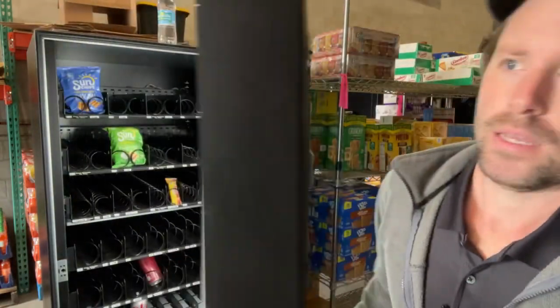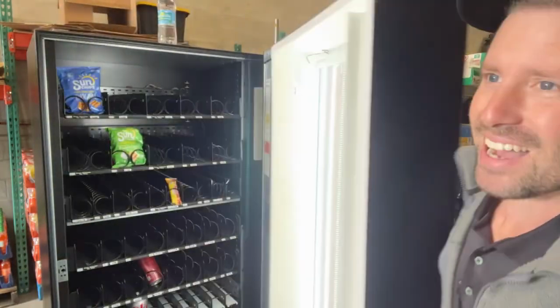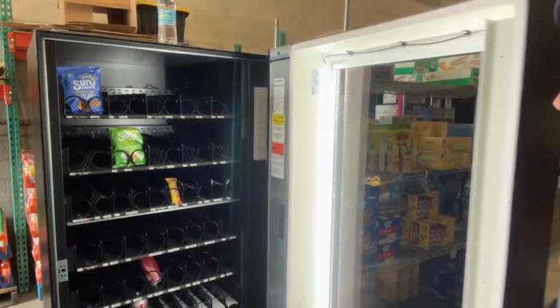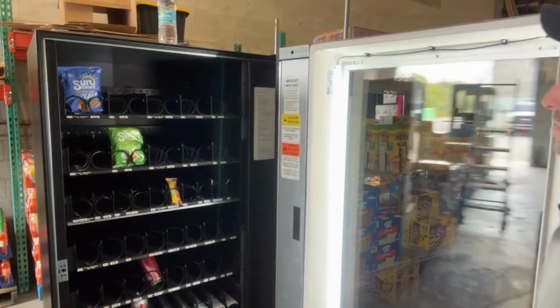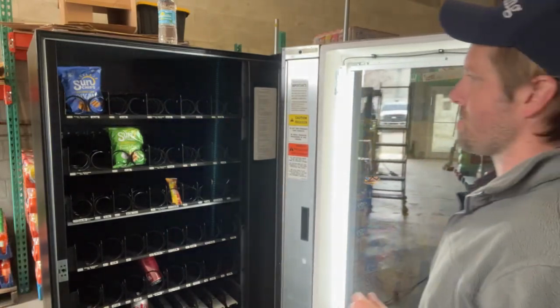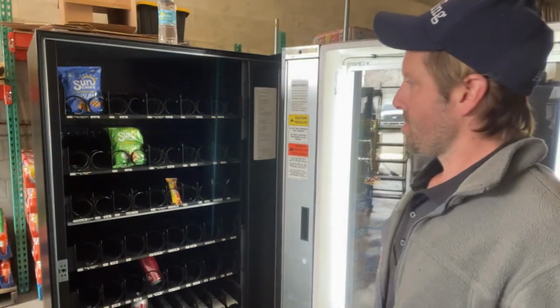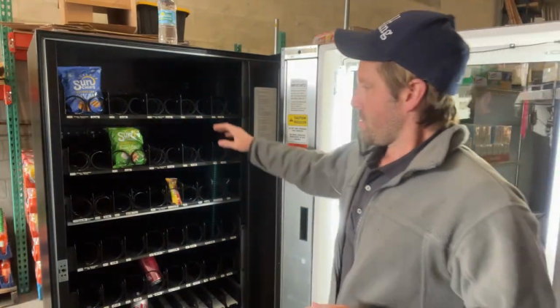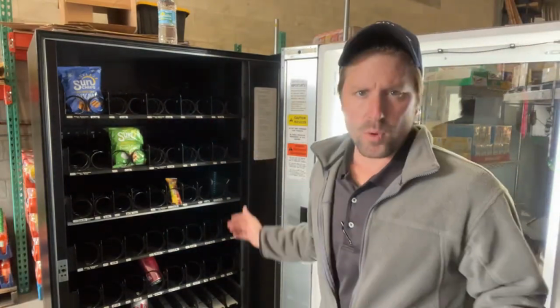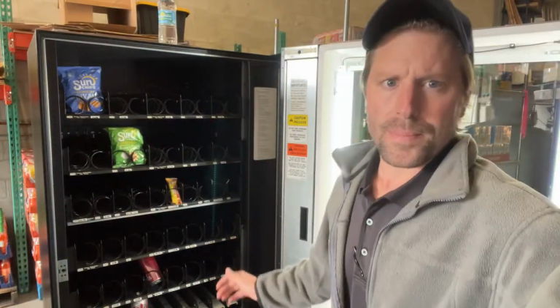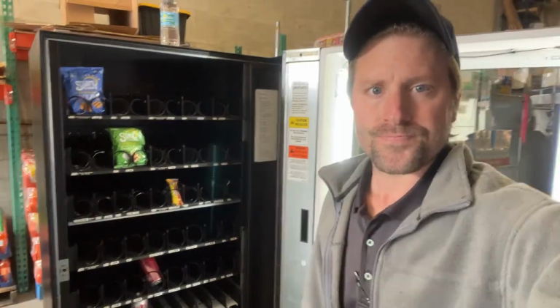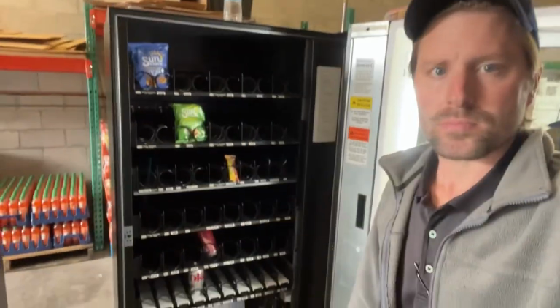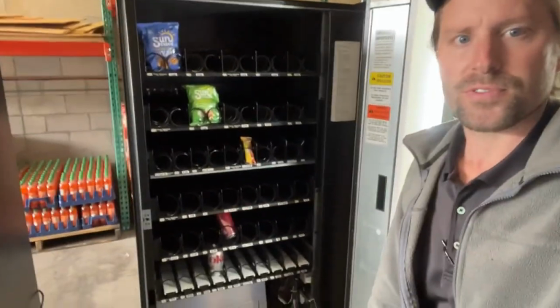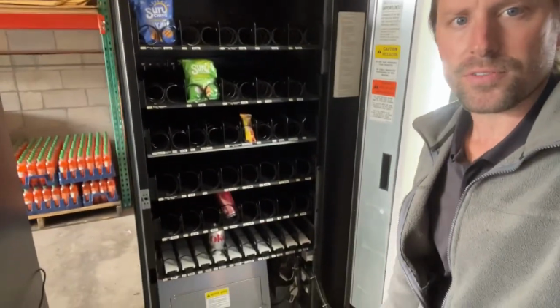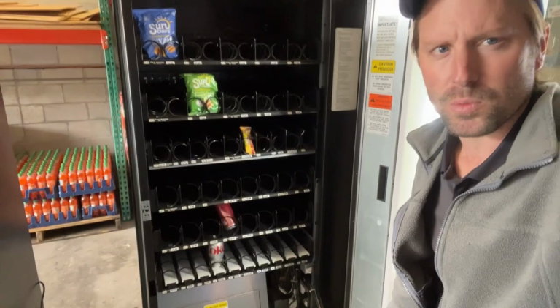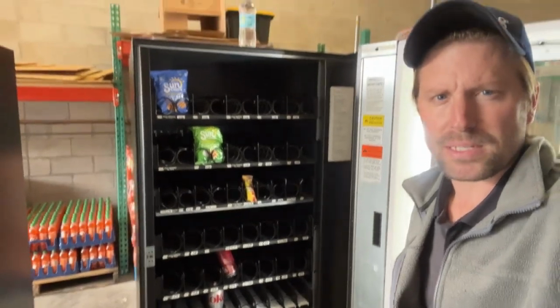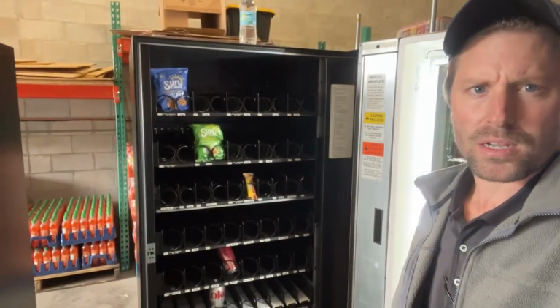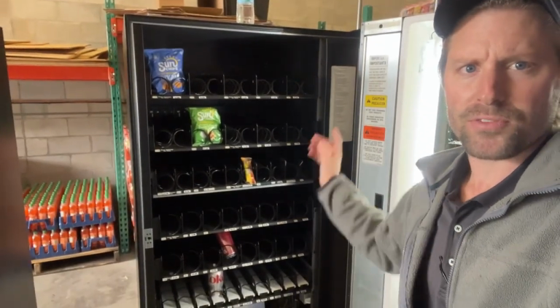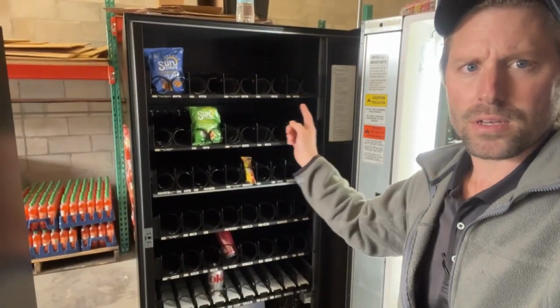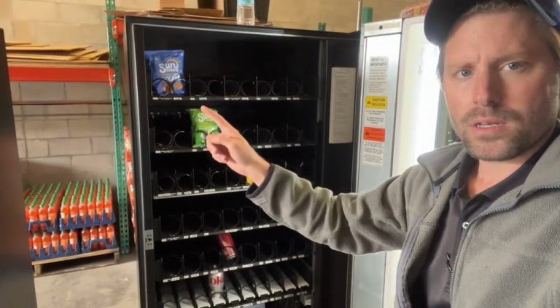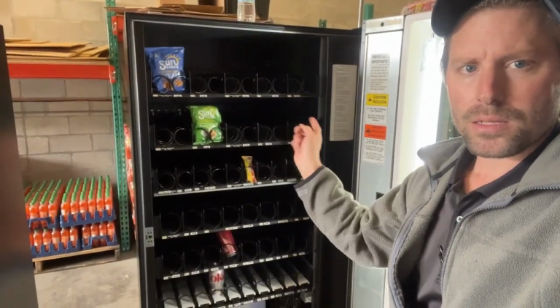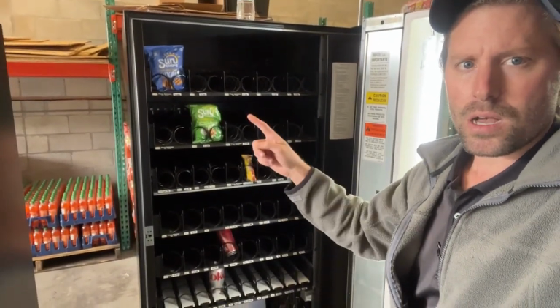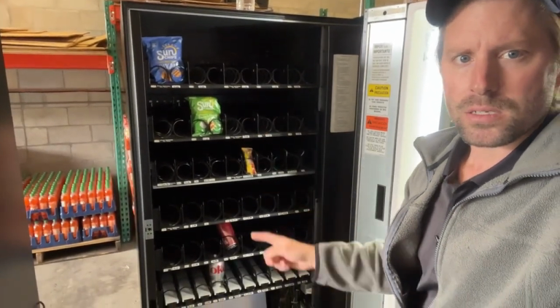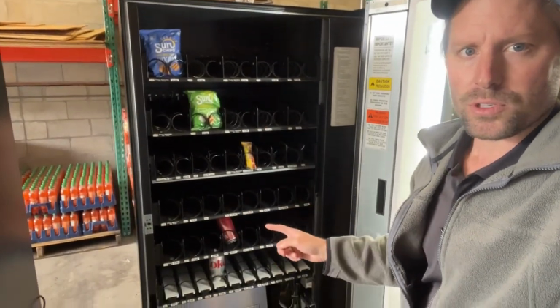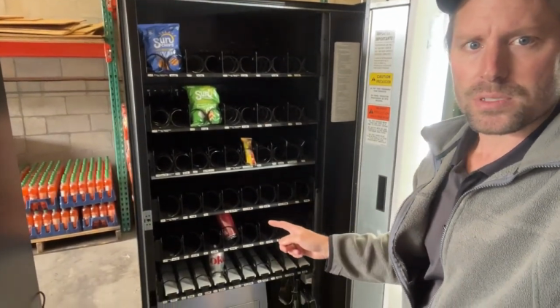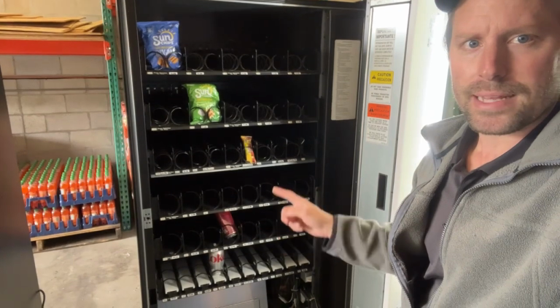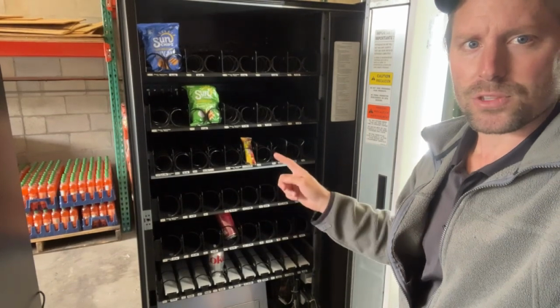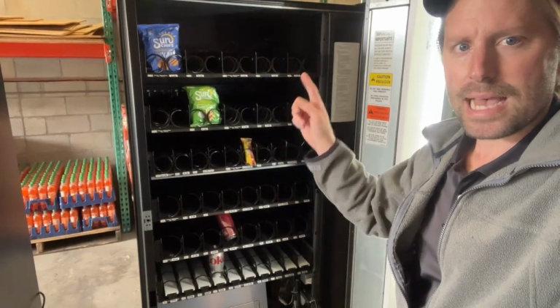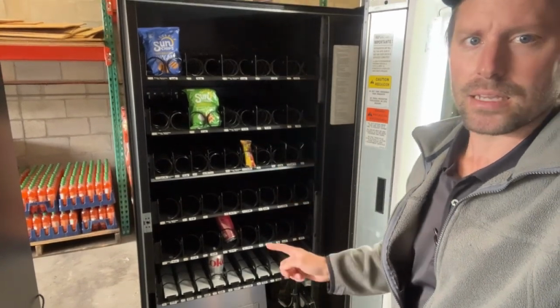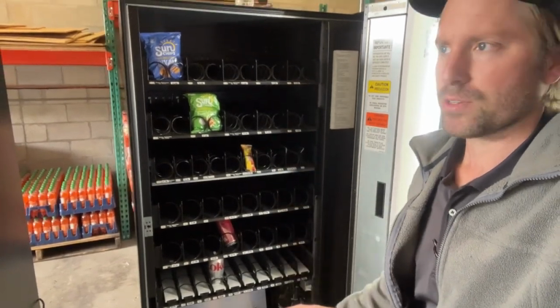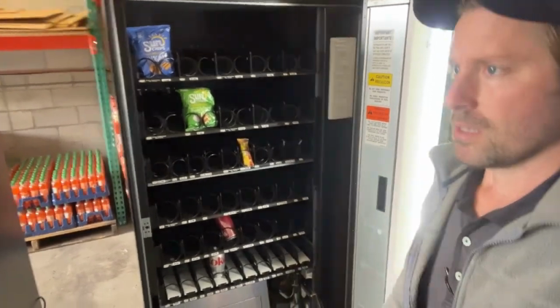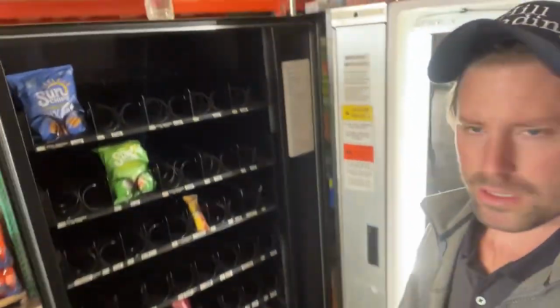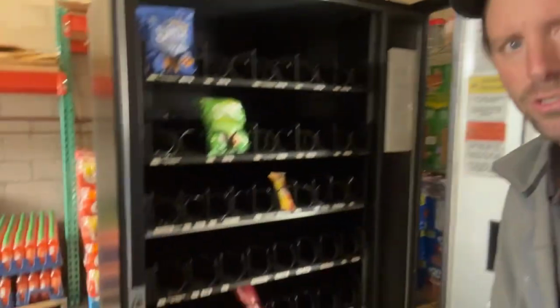It's a five-wide combo. Five wide means five columns across for your chips, and then it has three snack and three drink. So this is a little bit interesting.